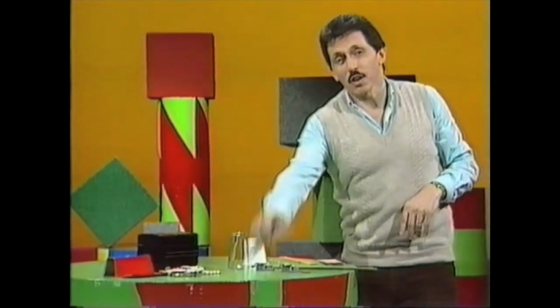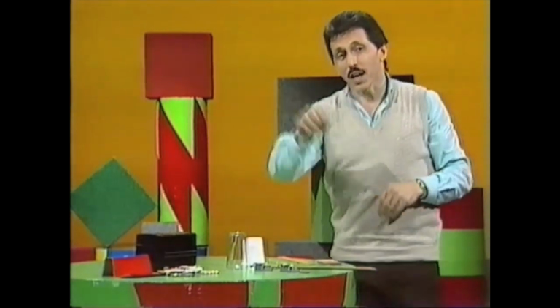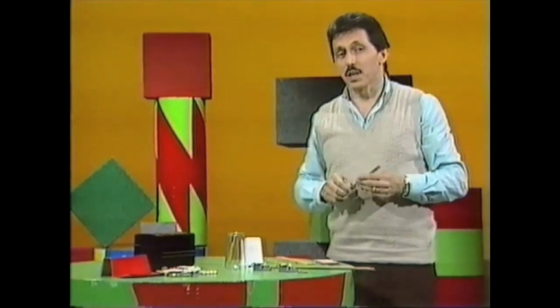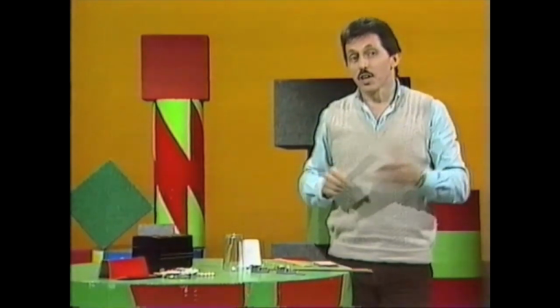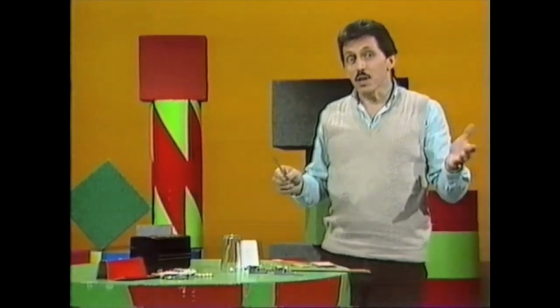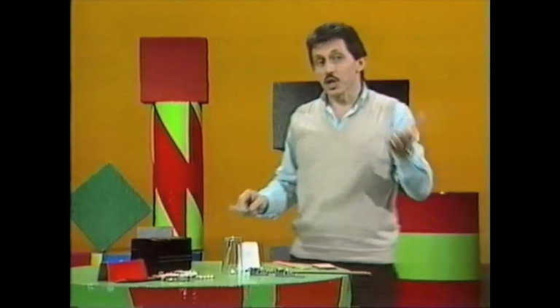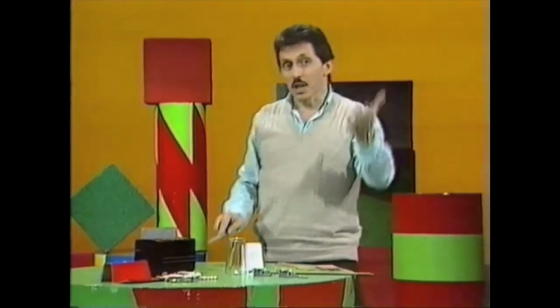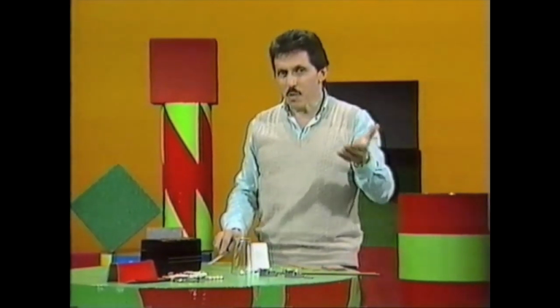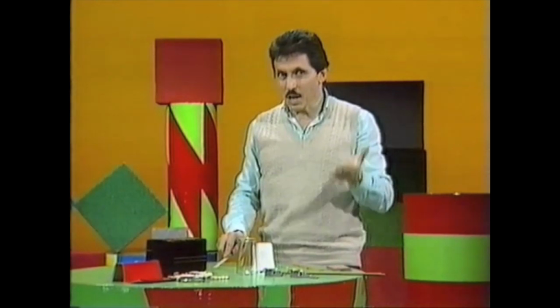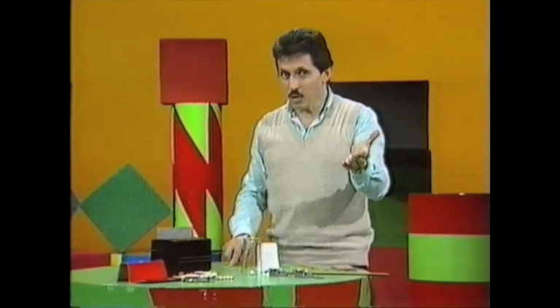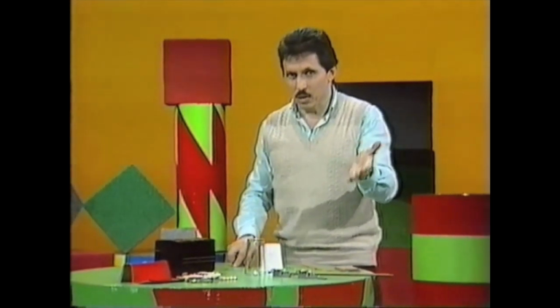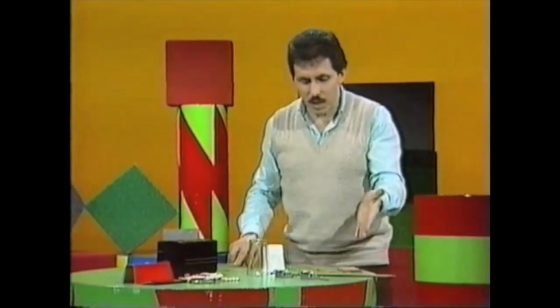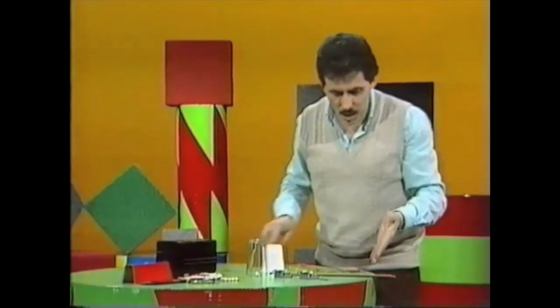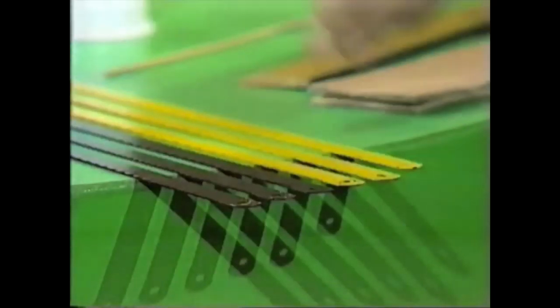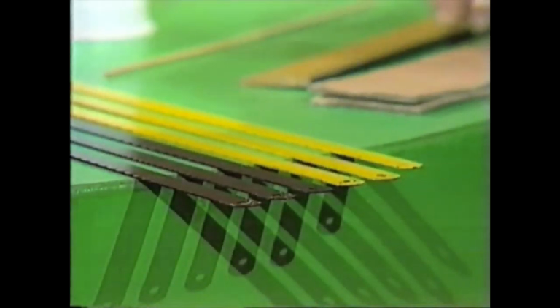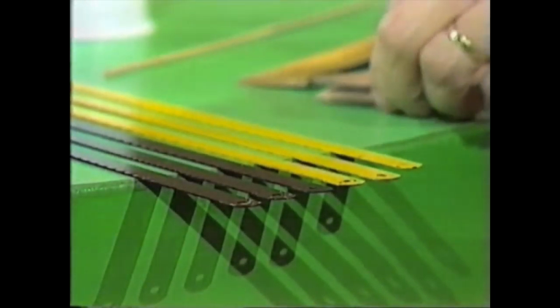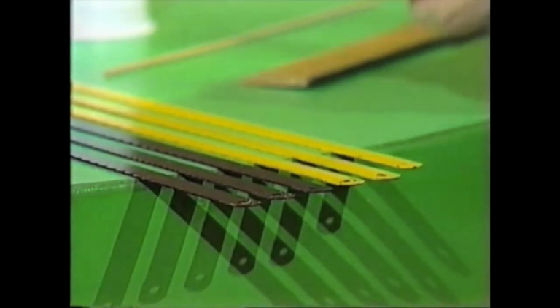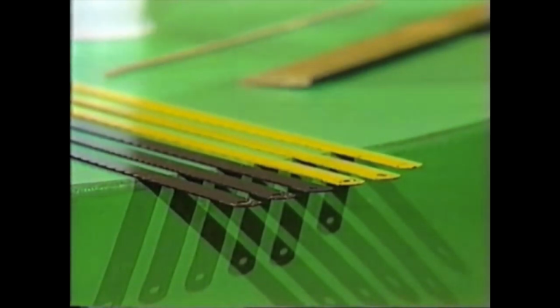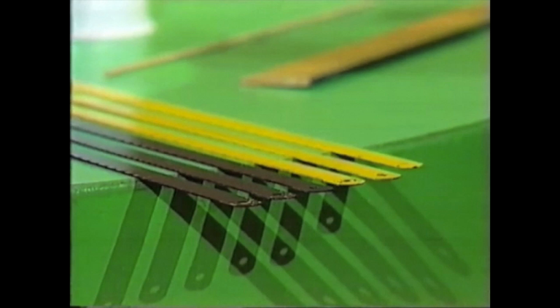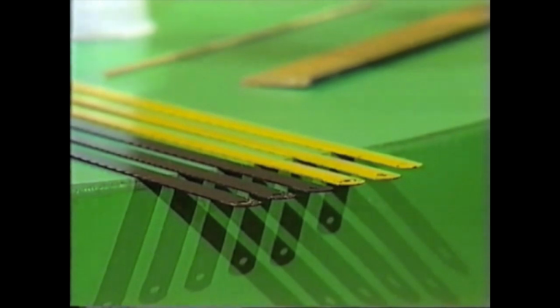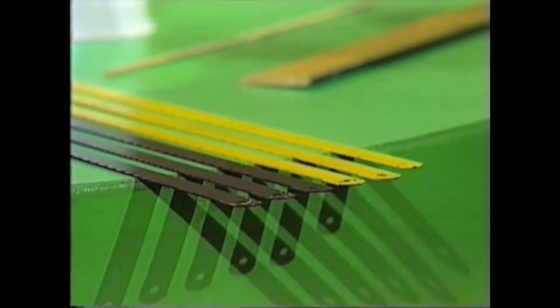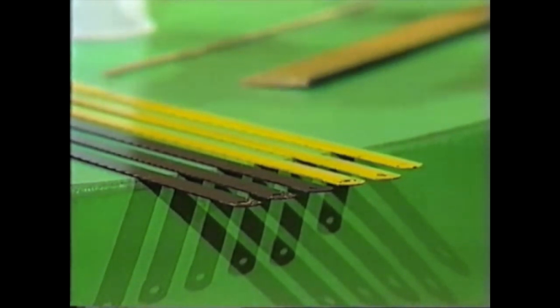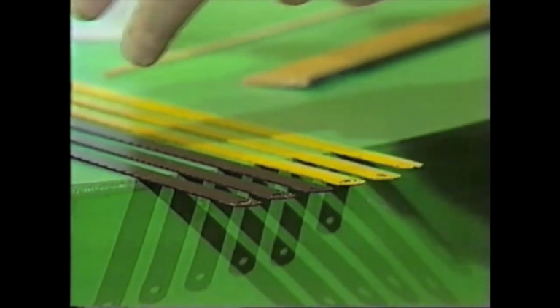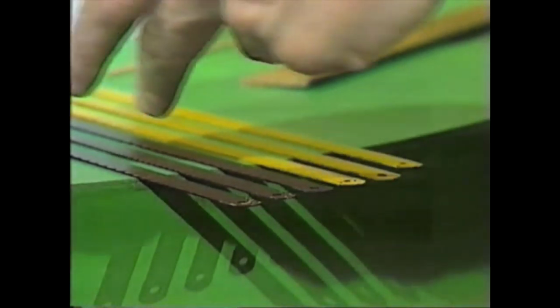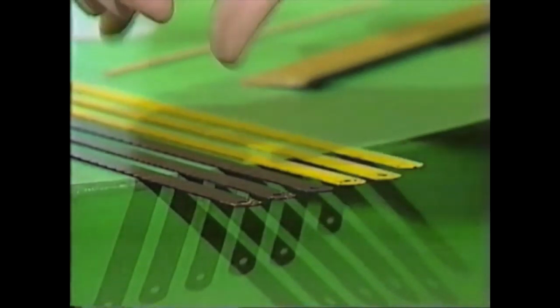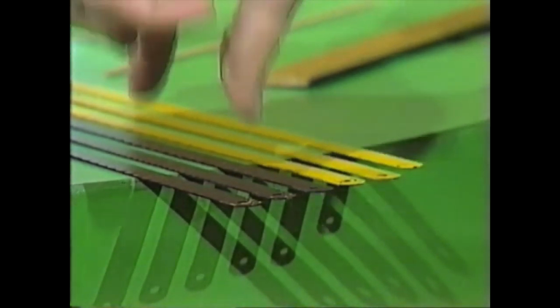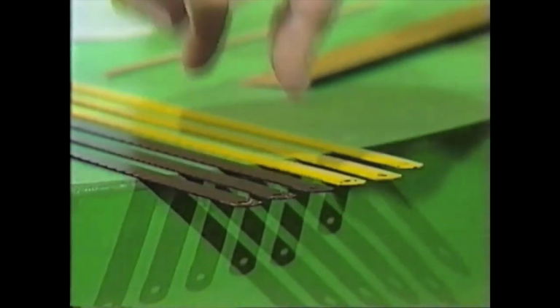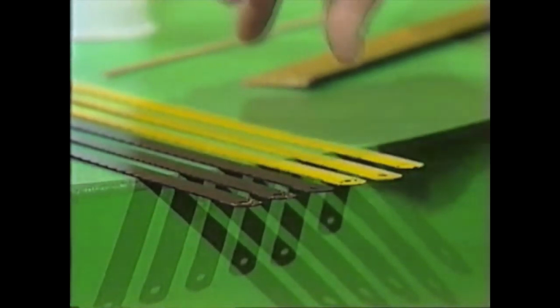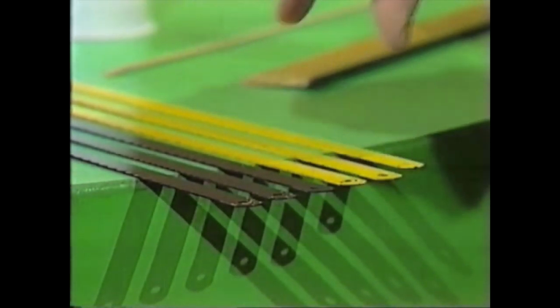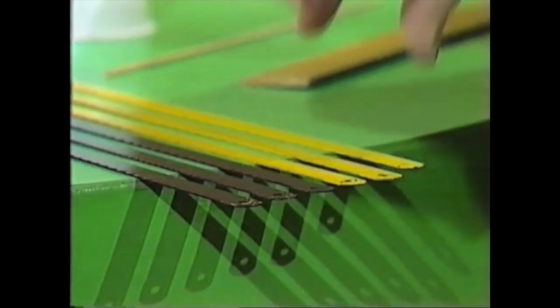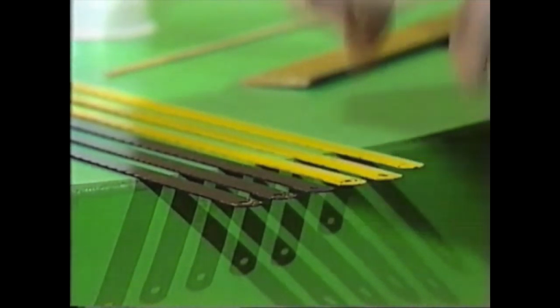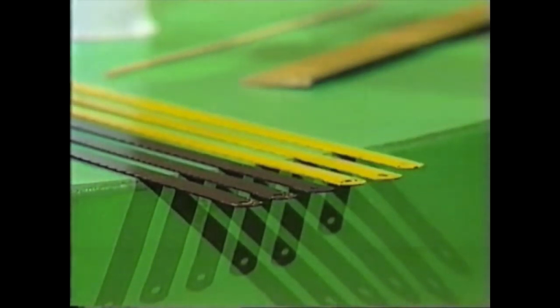If you had a whole lot of hacksaw blades, maybe you could set up a comb made of hacksaw blades. I've done that here — have a look. There we are: six hacksaw blades, and I've arranged them so that different amounts poke over the edge of the table.